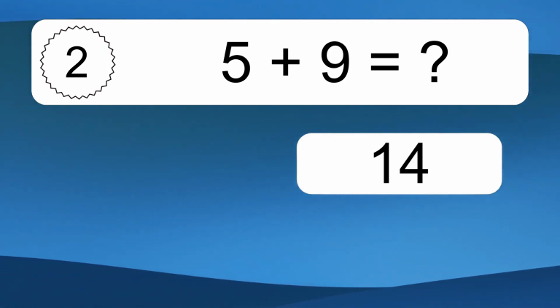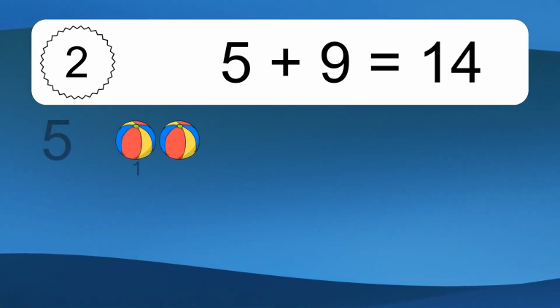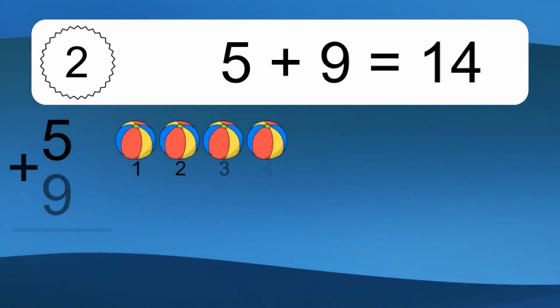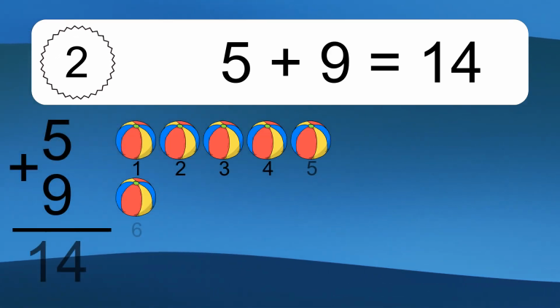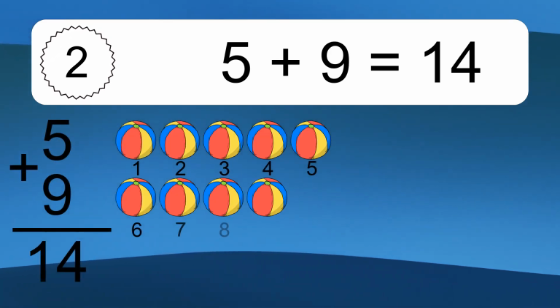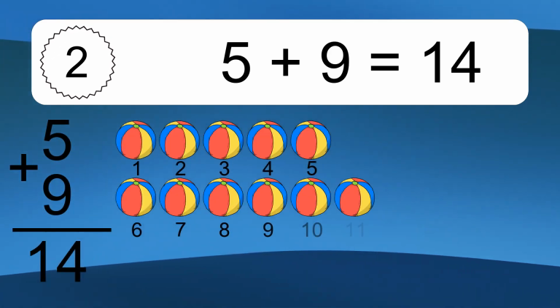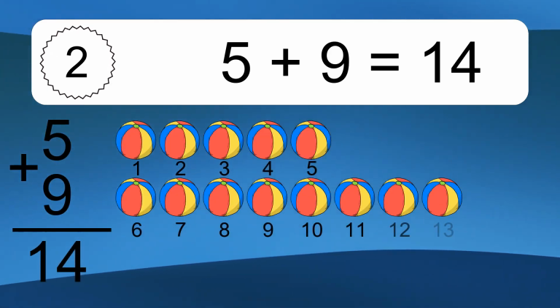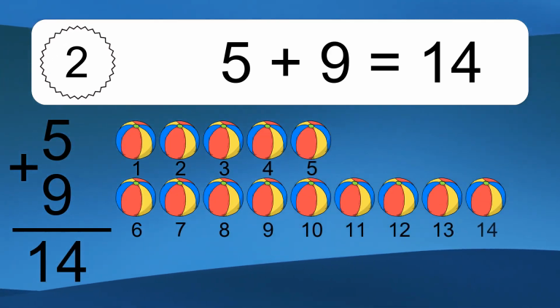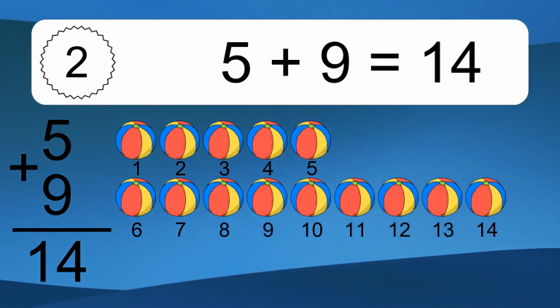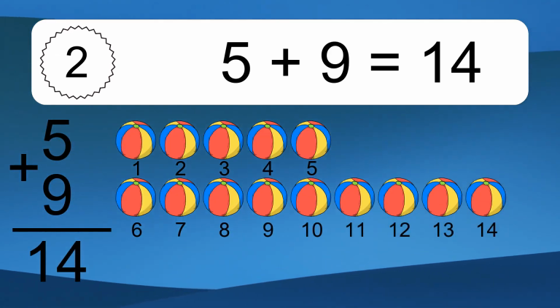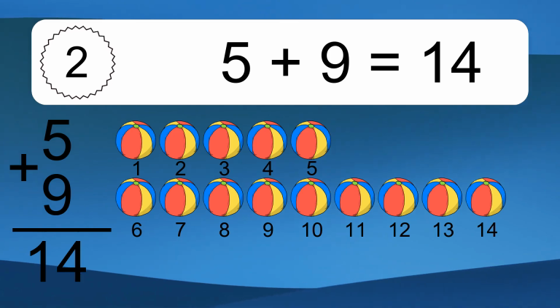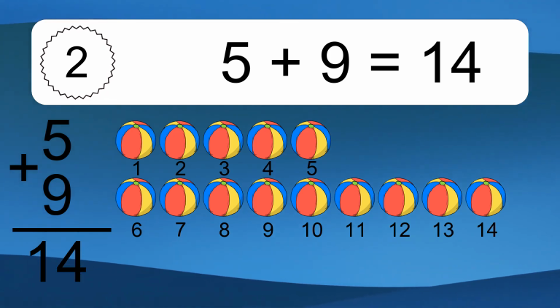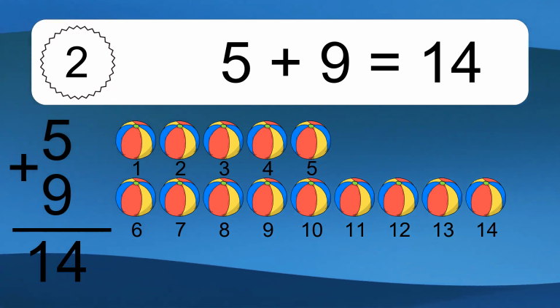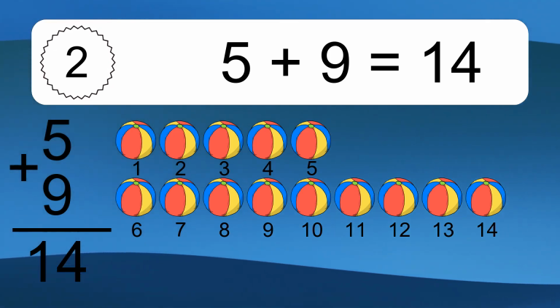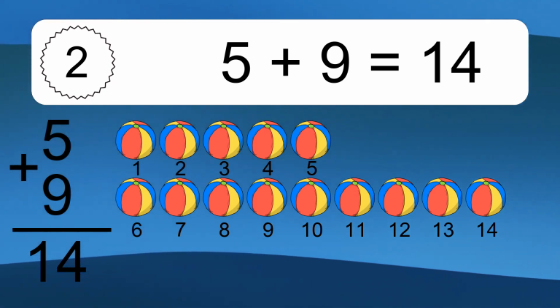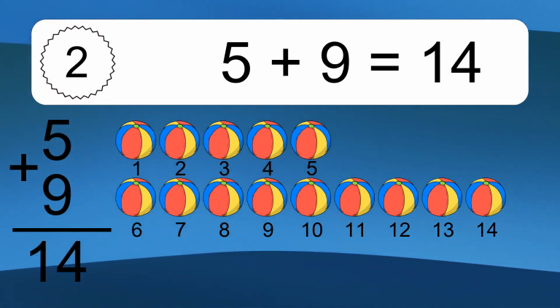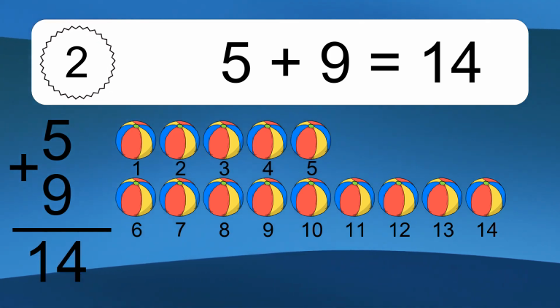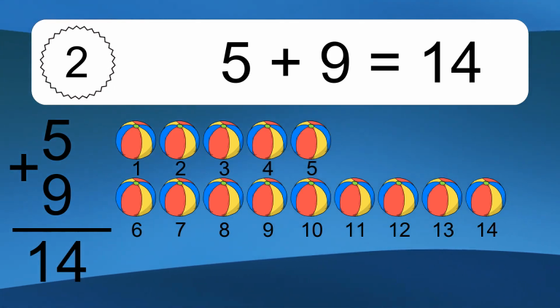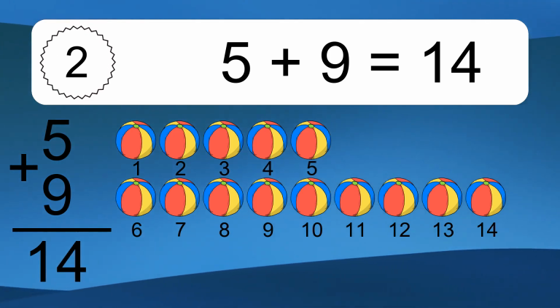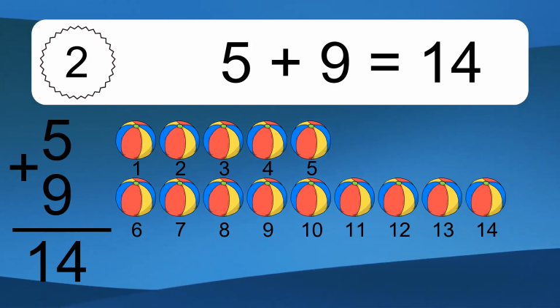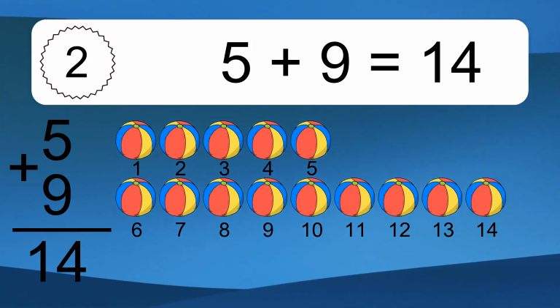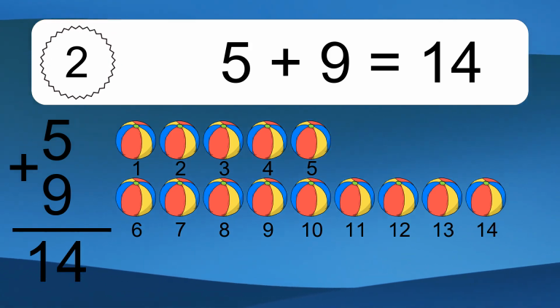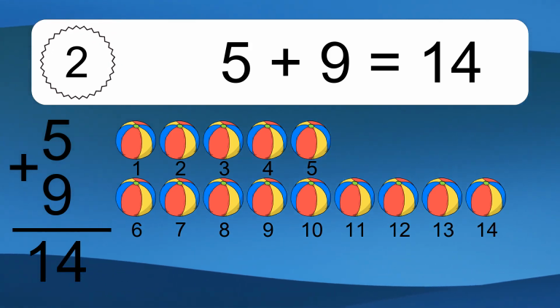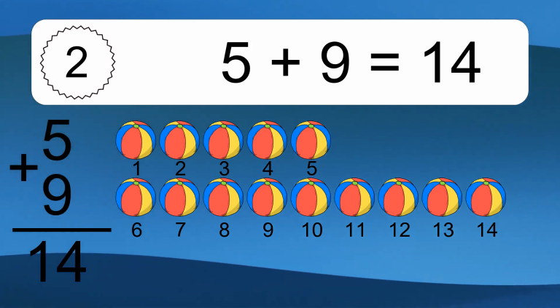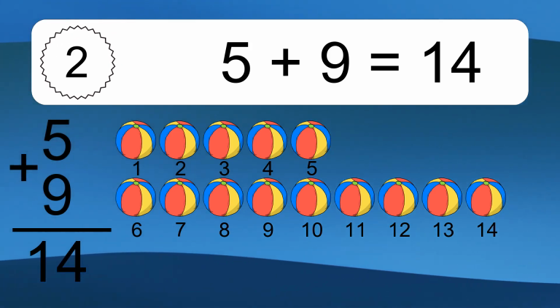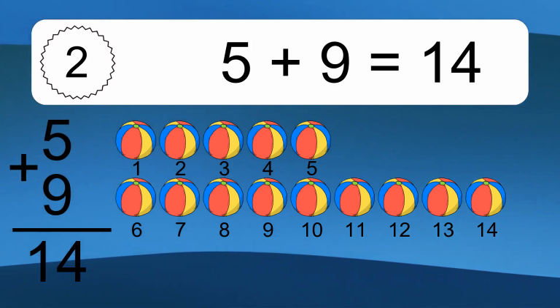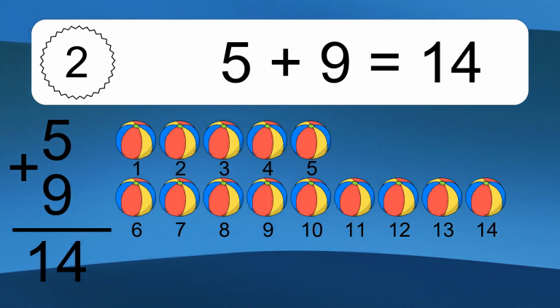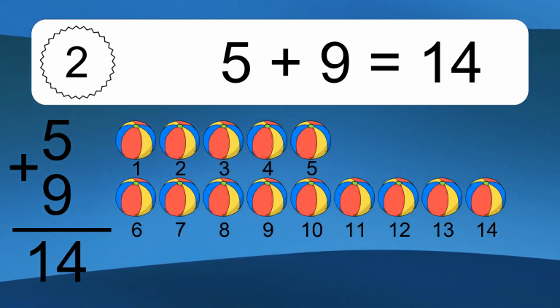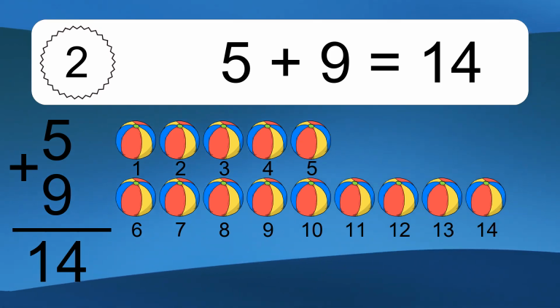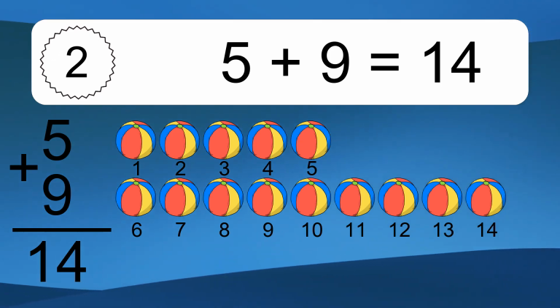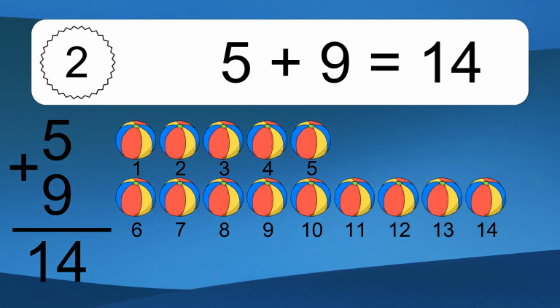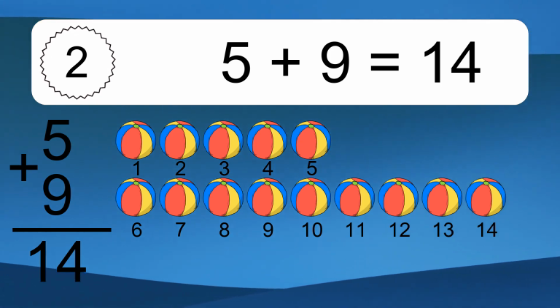5 plus 9 equals what? 5 plus 9 equals 14. Let's count it: 1, 2, 3, 4, 5, 6, 7, 8, 9, 10, 11, 12, 13, 14.